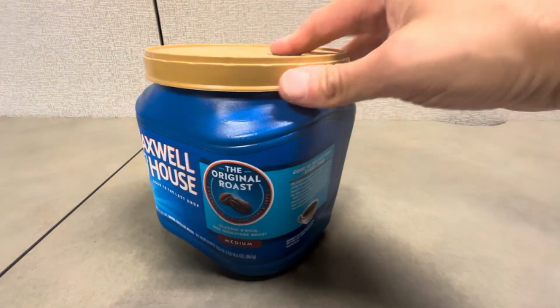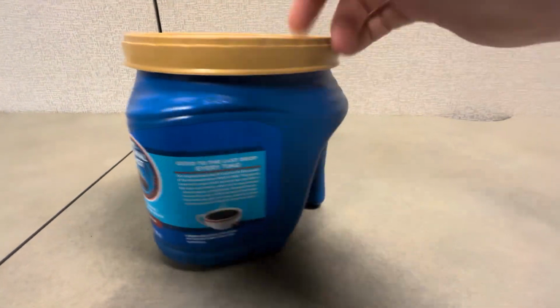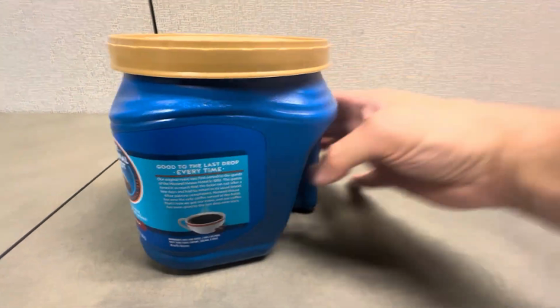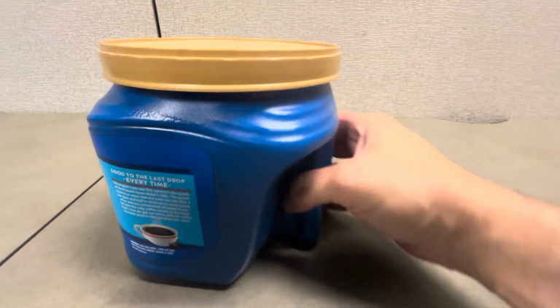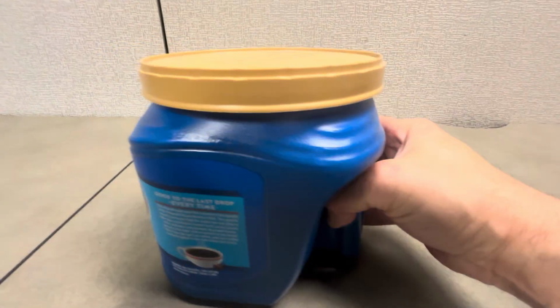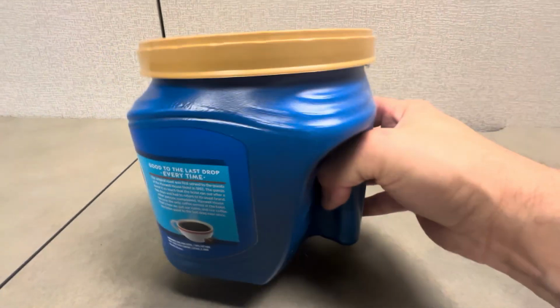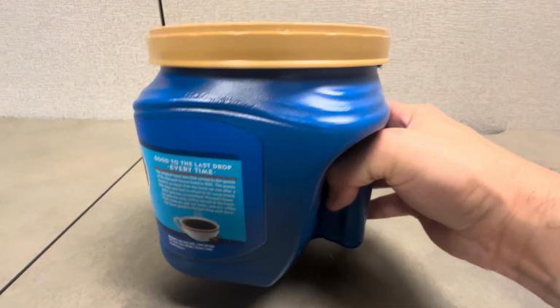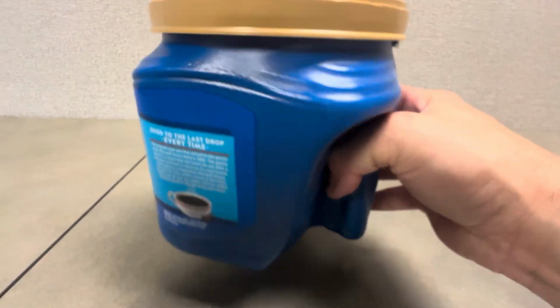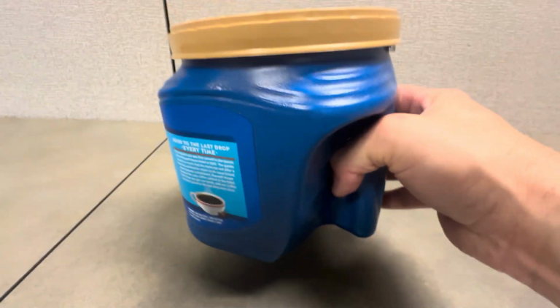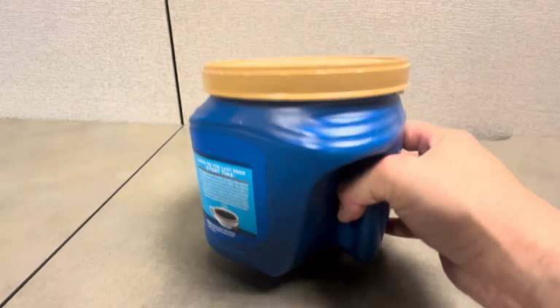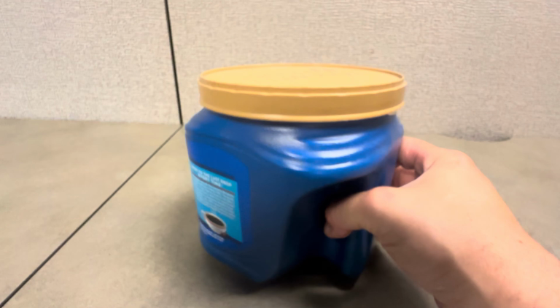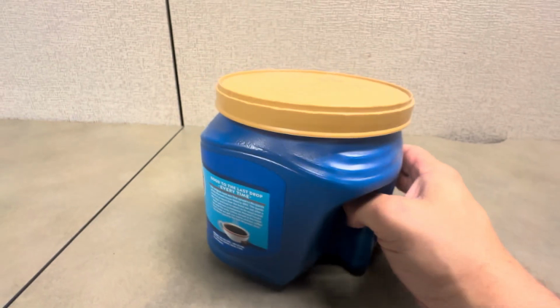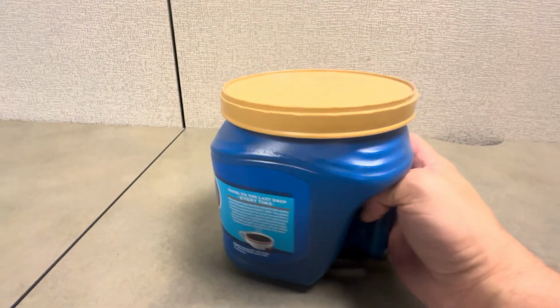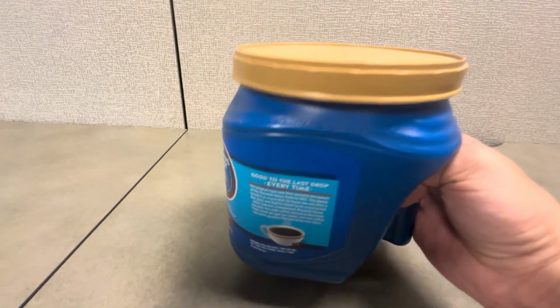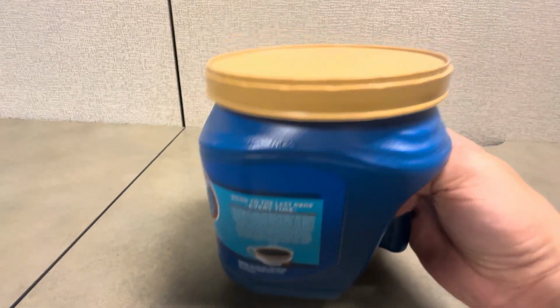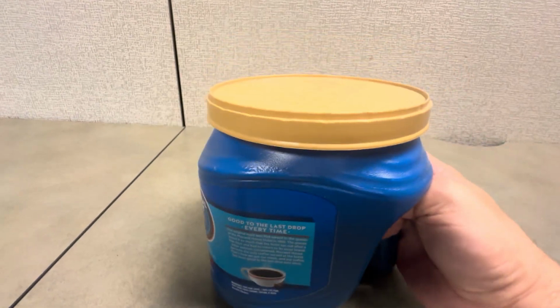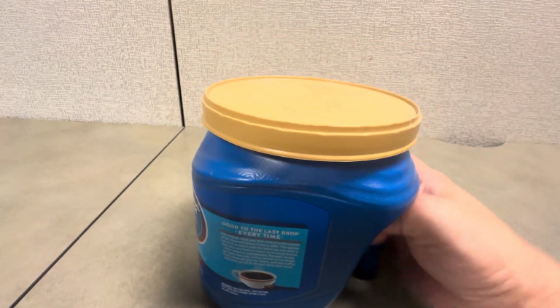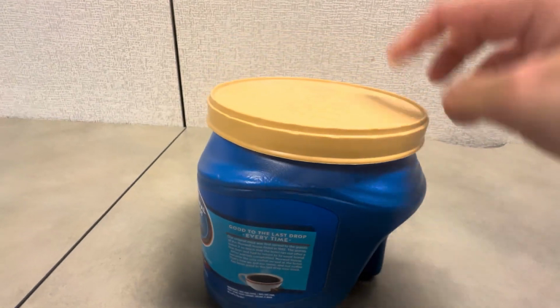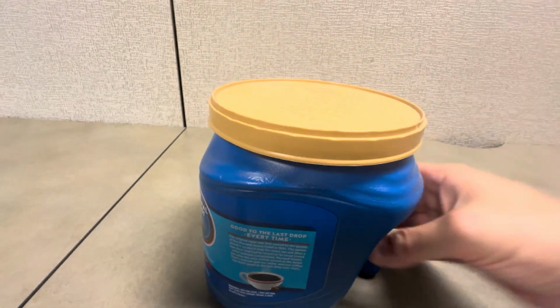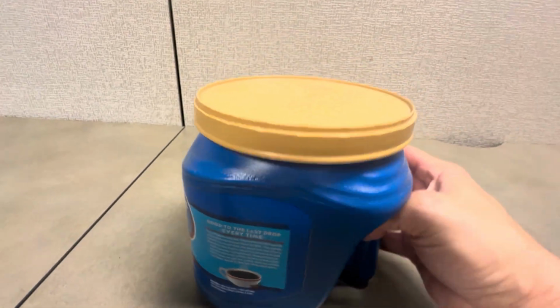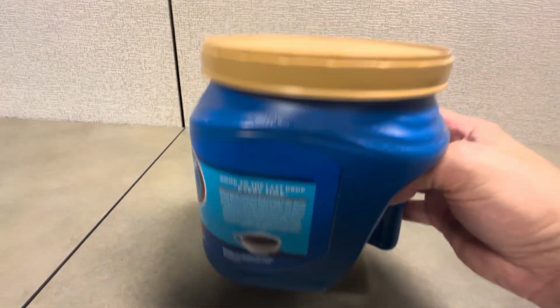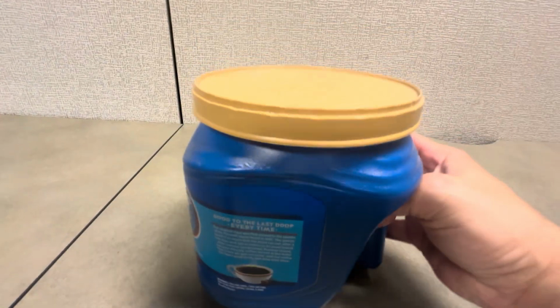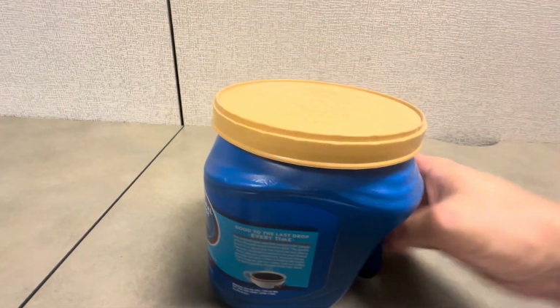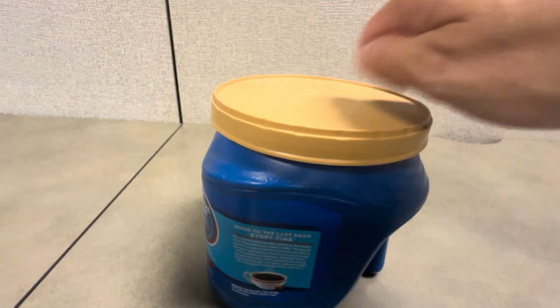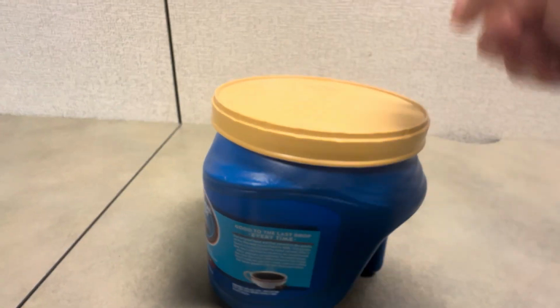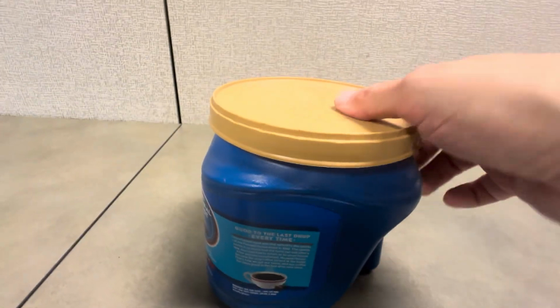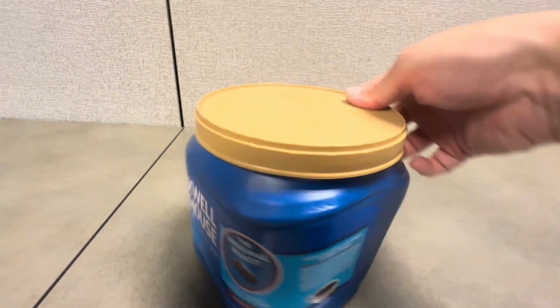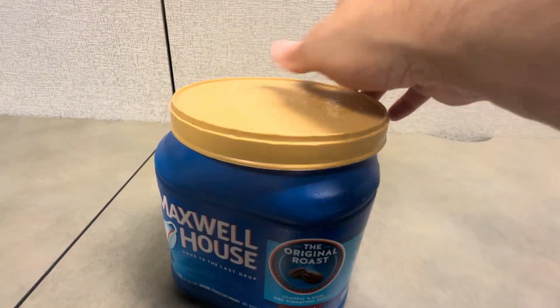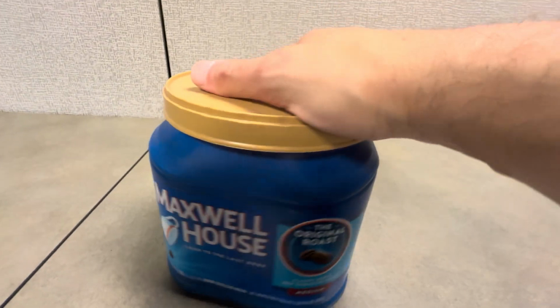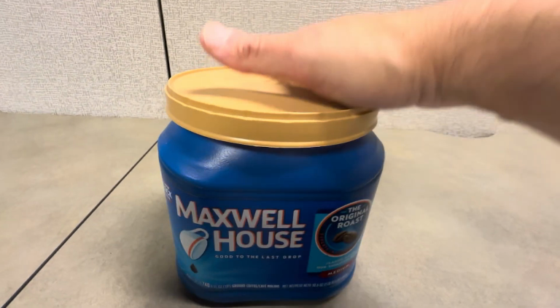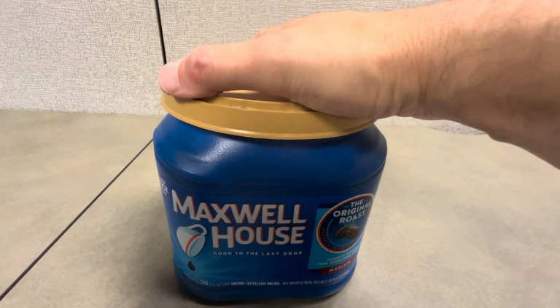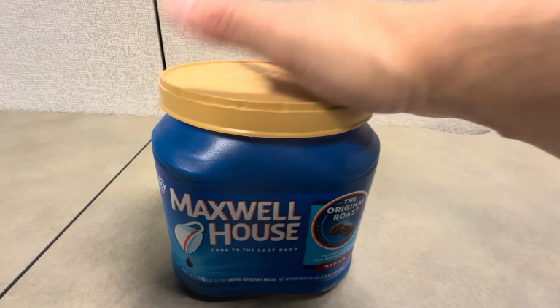I like that it's got an area to hold it in the back right here. It just works really, really well. So when you're scooping it up, you can hold it in one hand and scoop it with the other. It just works really, really good.